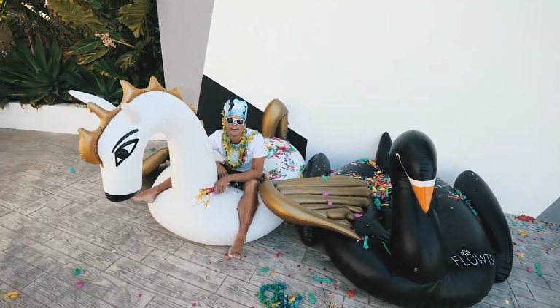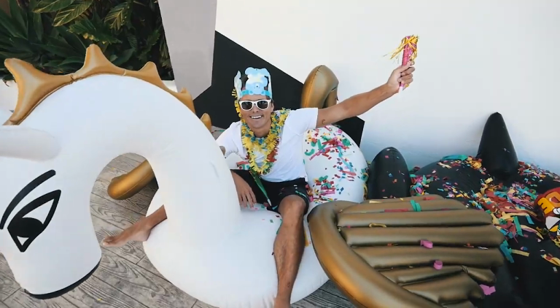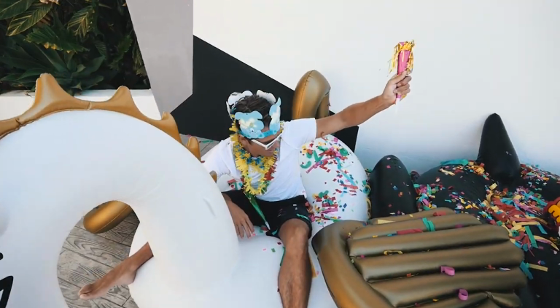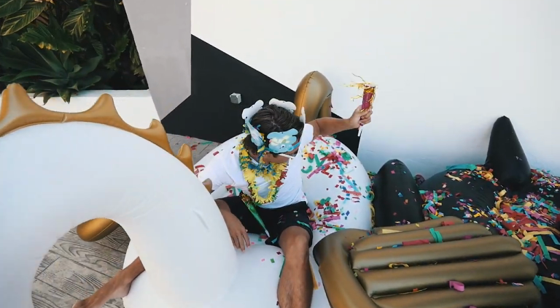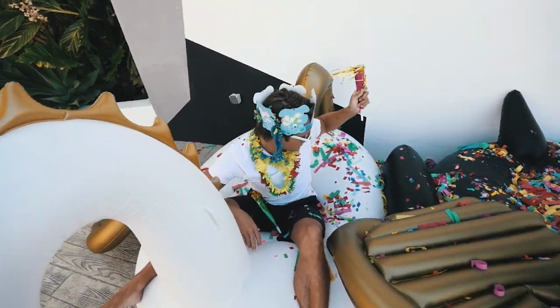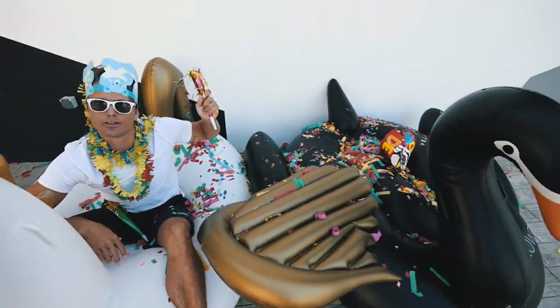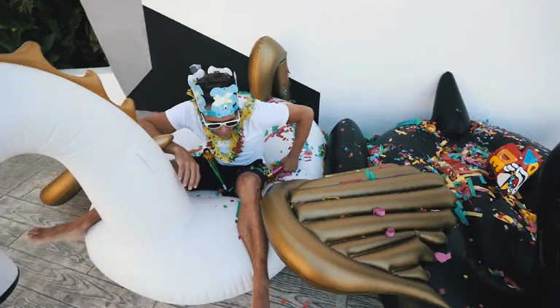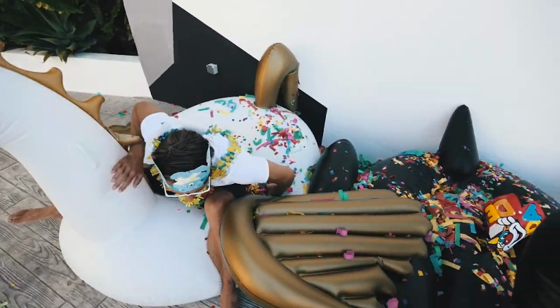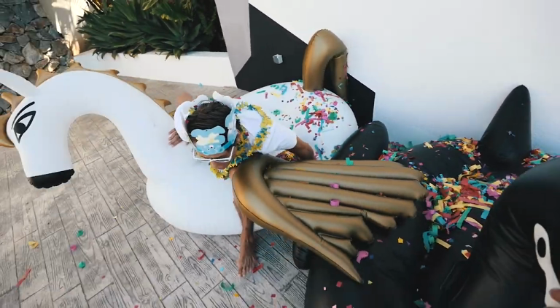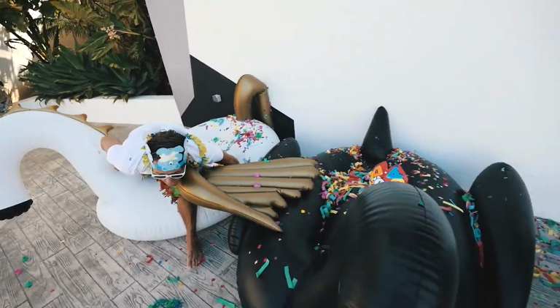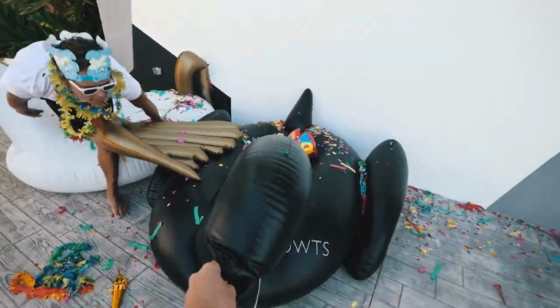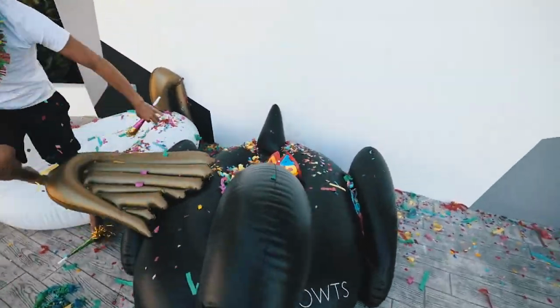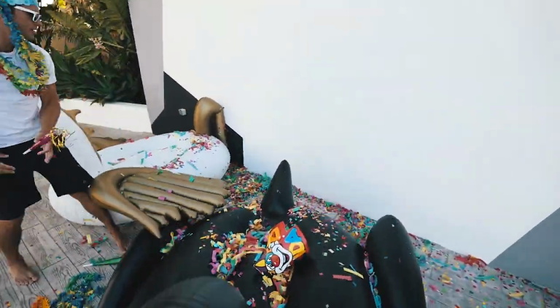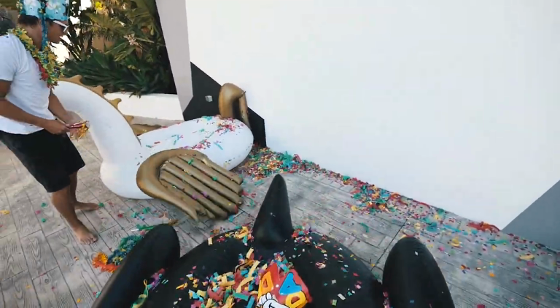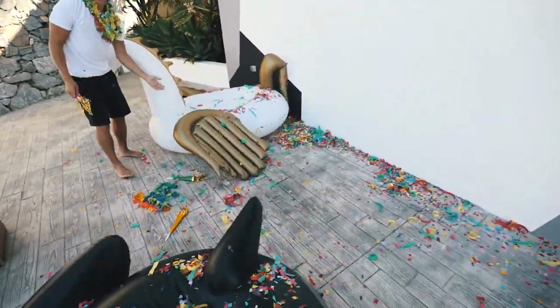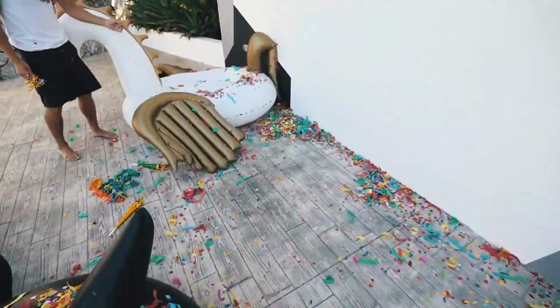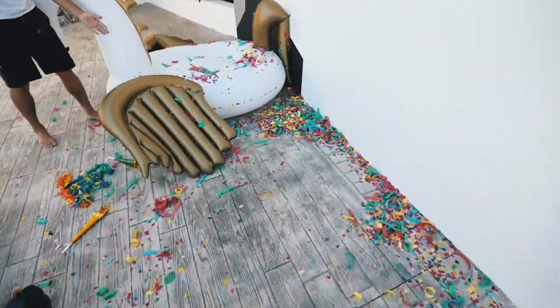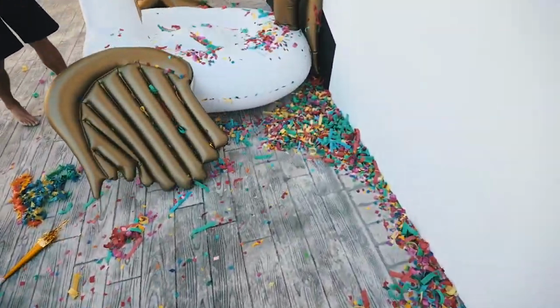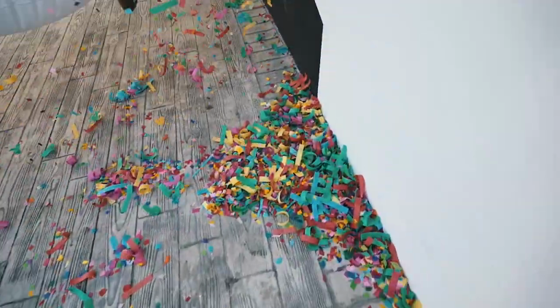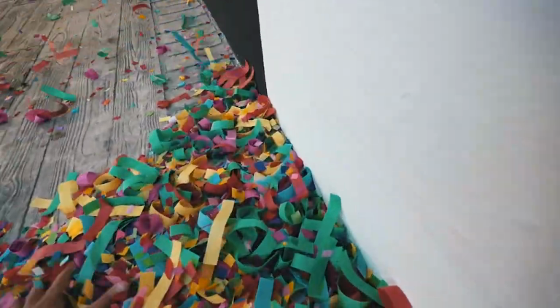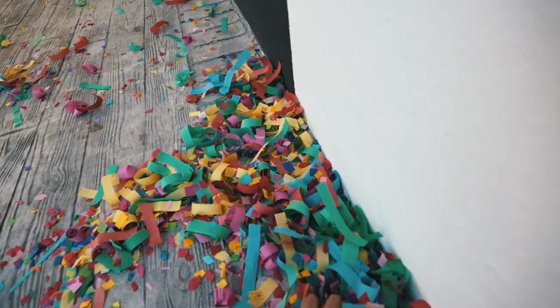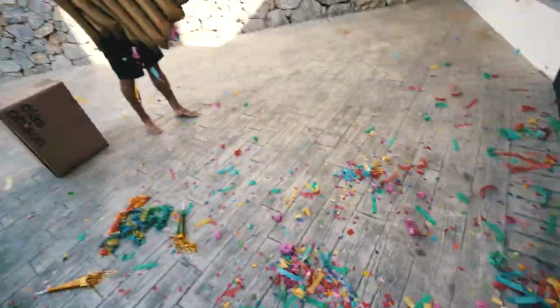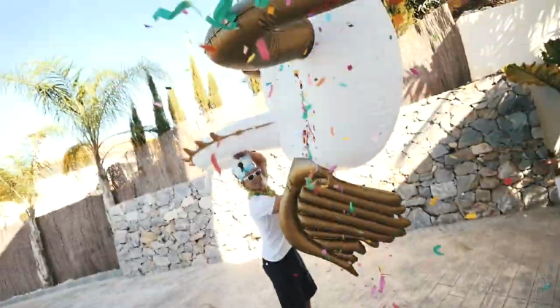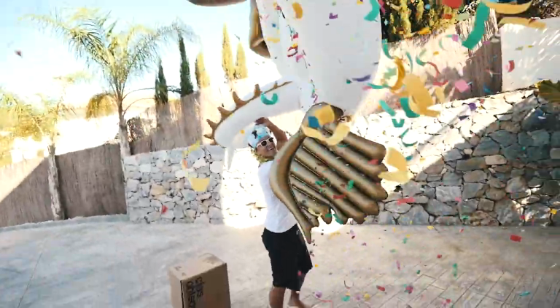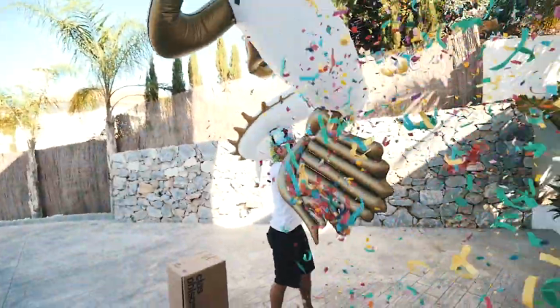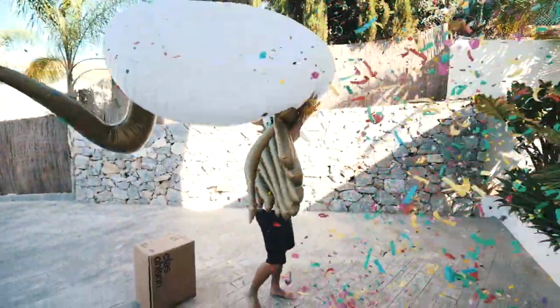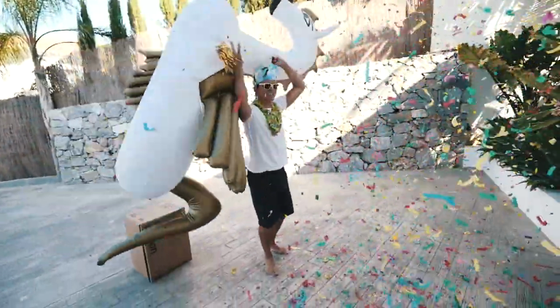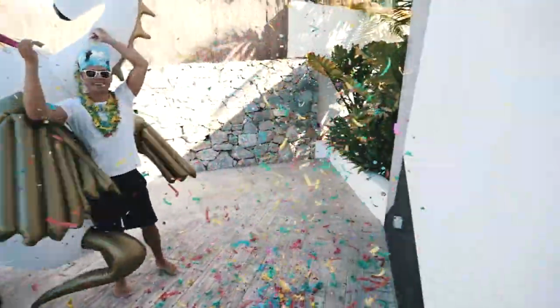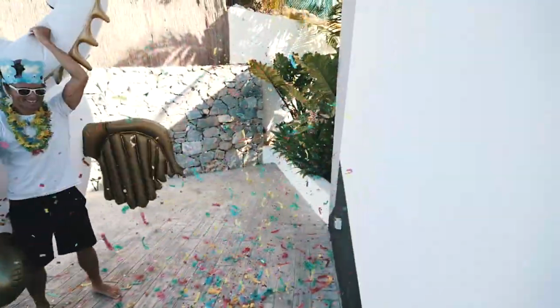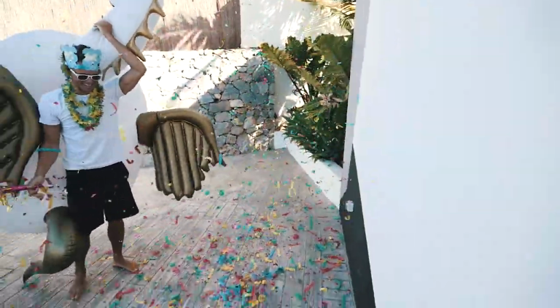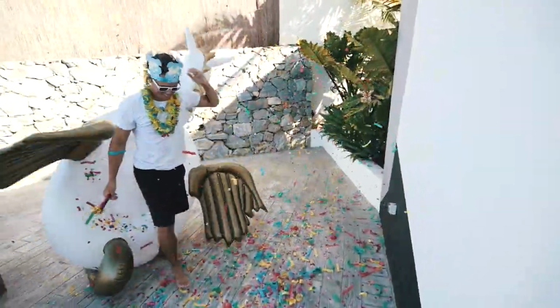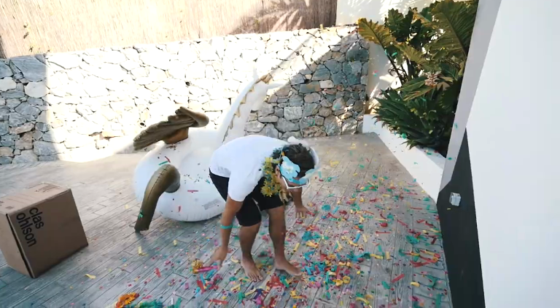That was a nice celebration, although not too much thought and concern went into who's going to clean up. But who doesn't love confetti? Everyone loves confetti.